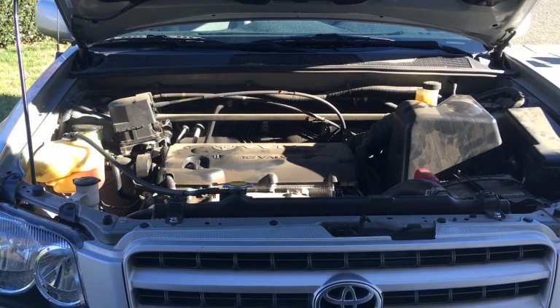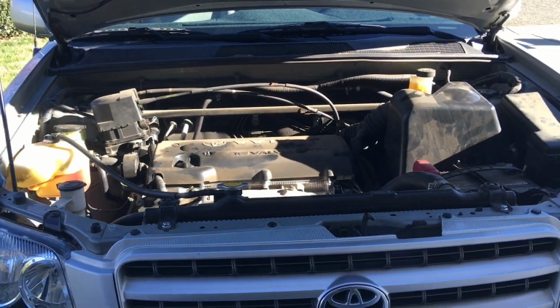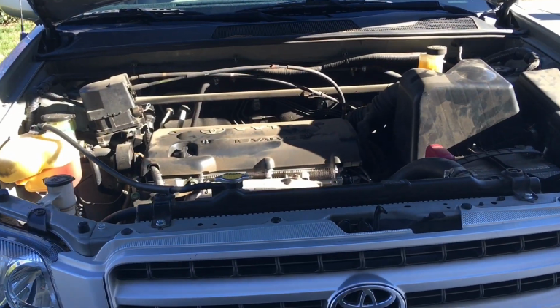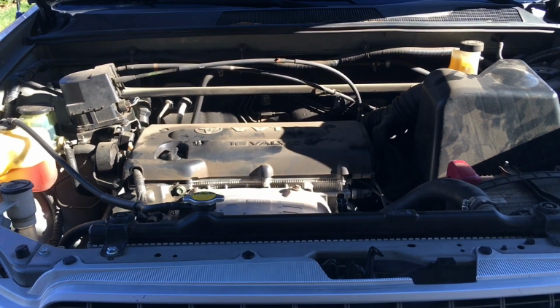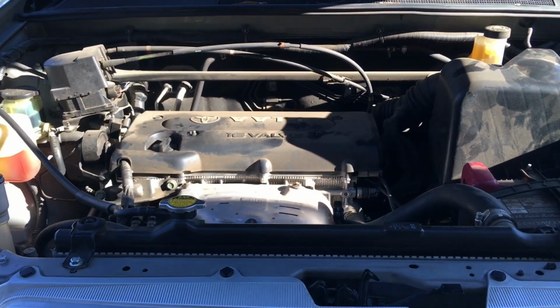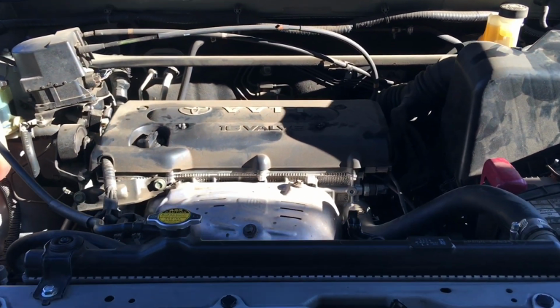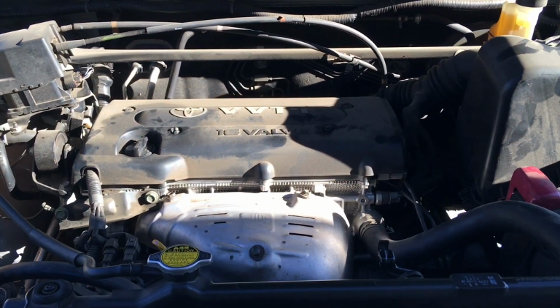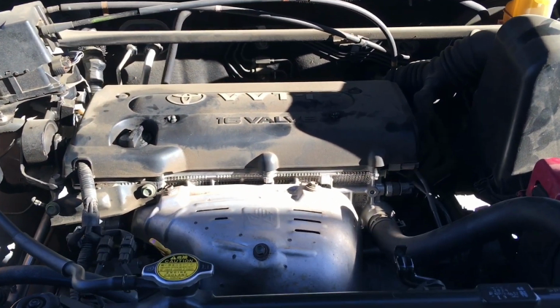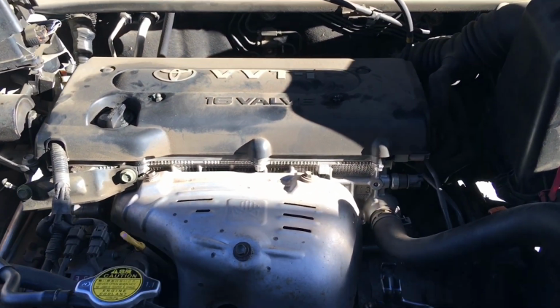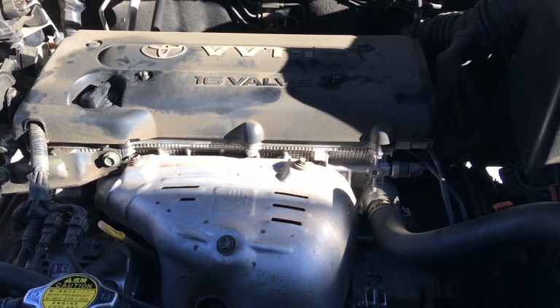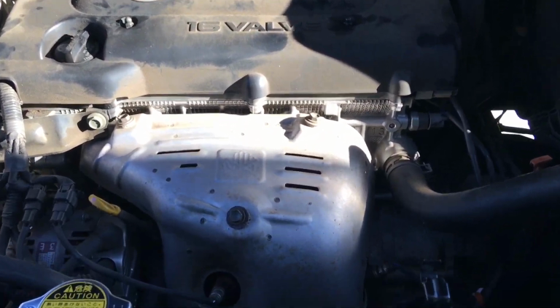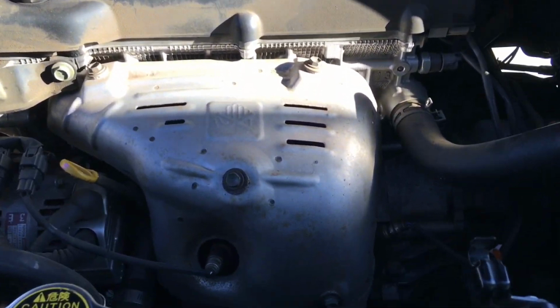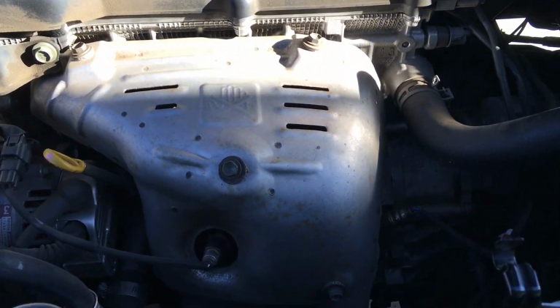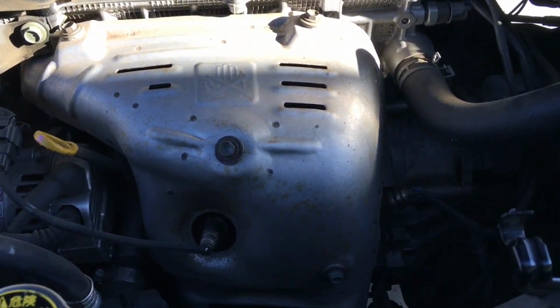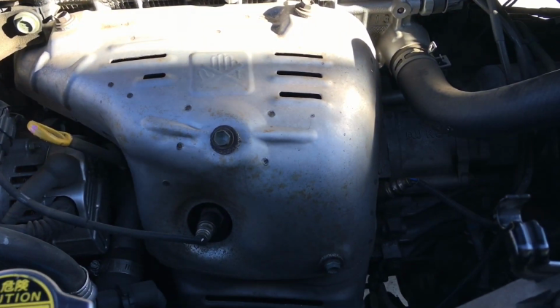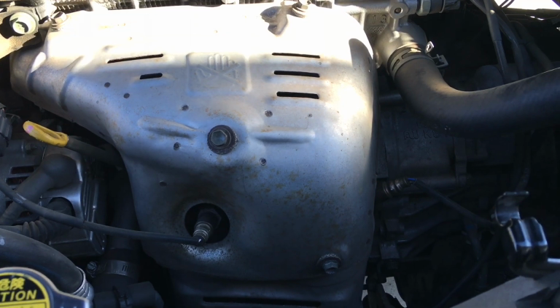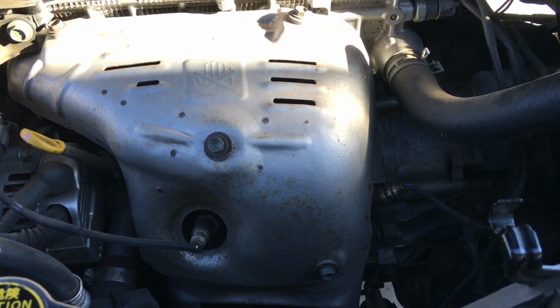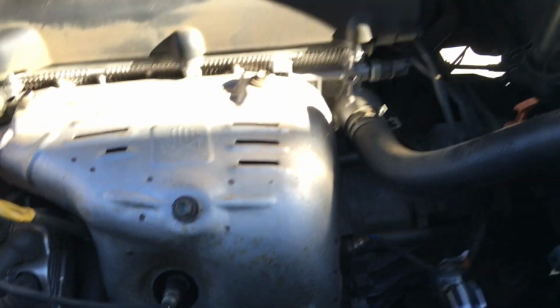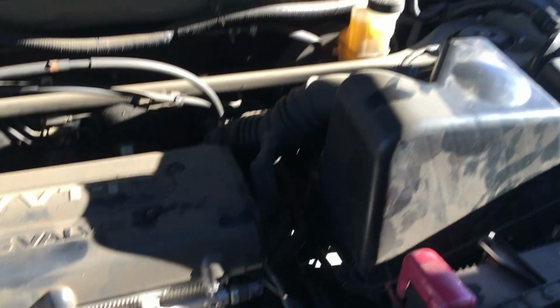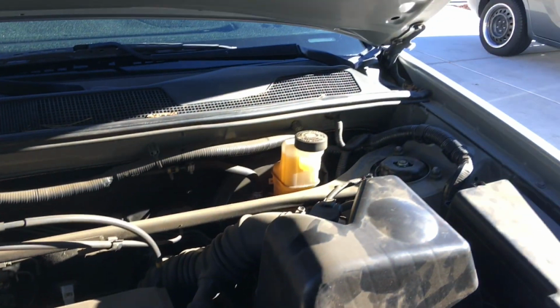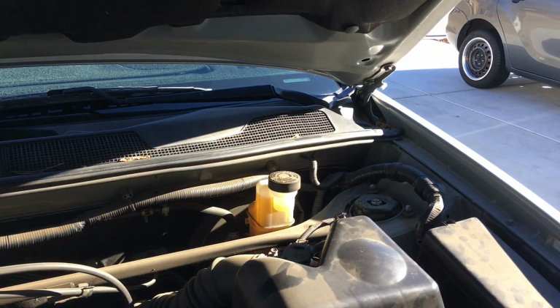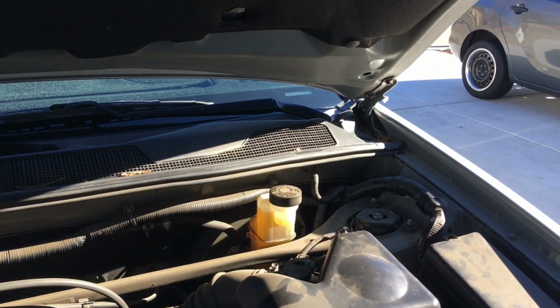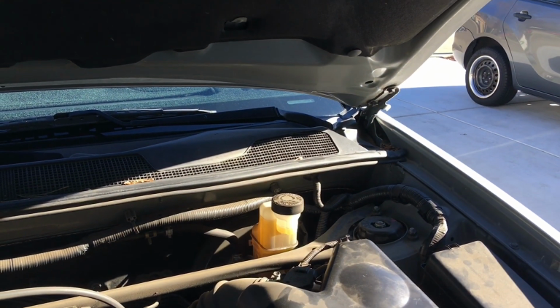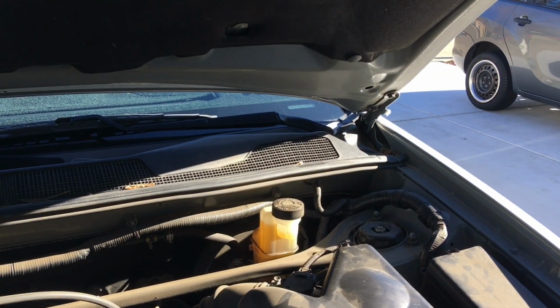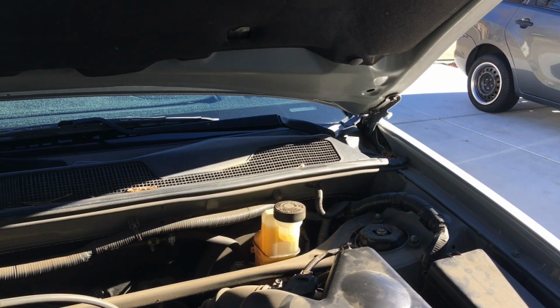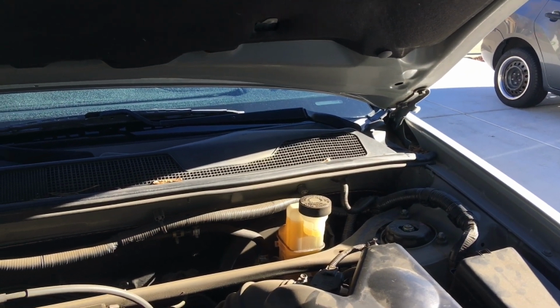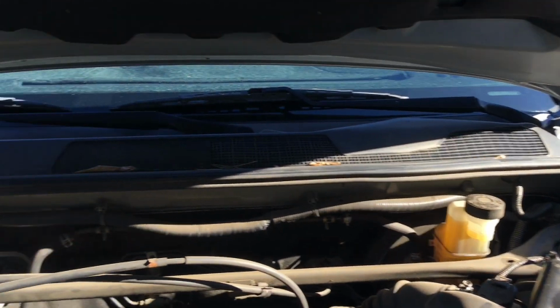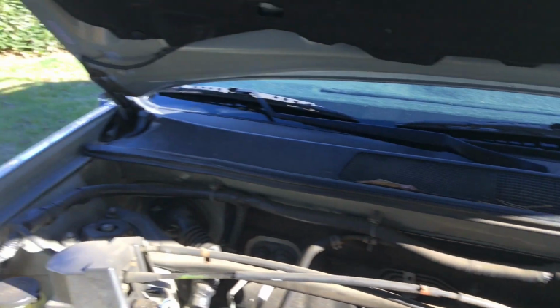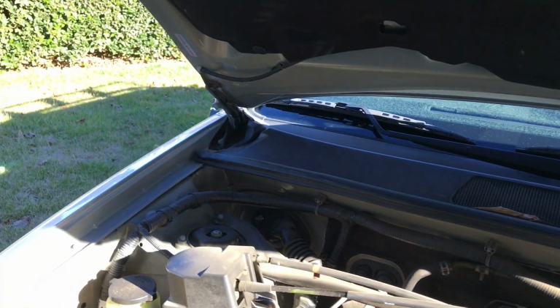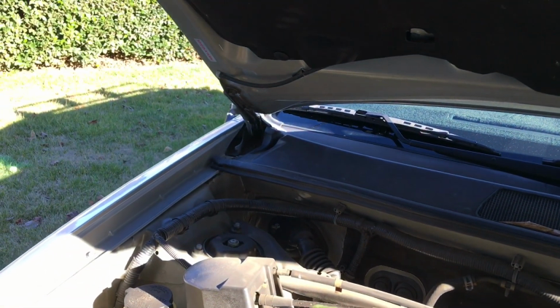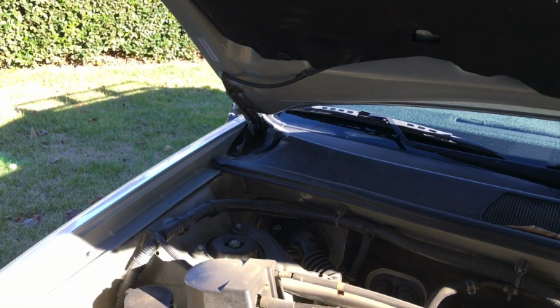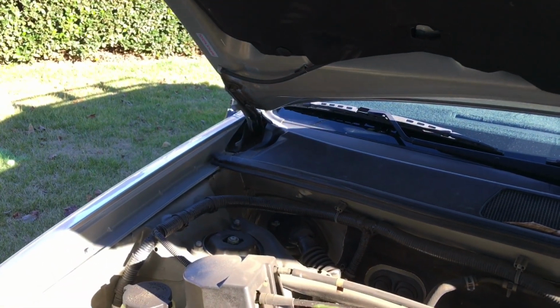So with this particular motor, the 2.4 4-cylinder, you have four sensors right here in front. Bank one would be the driver side, bank two would be the passenger side.